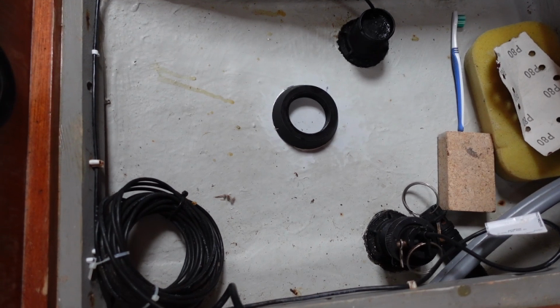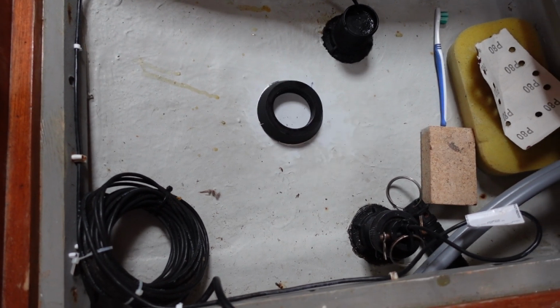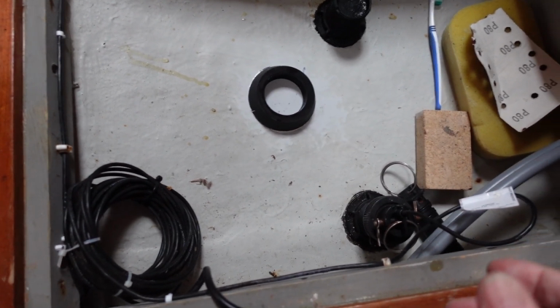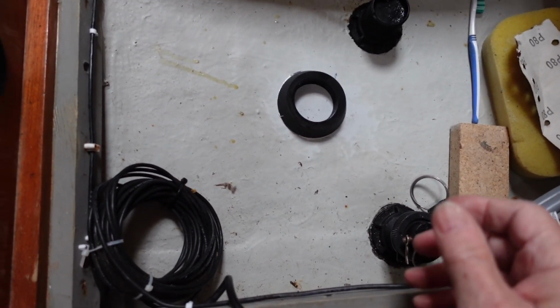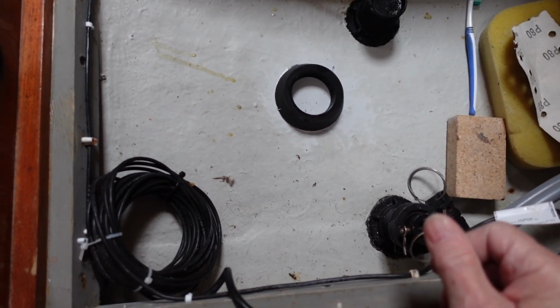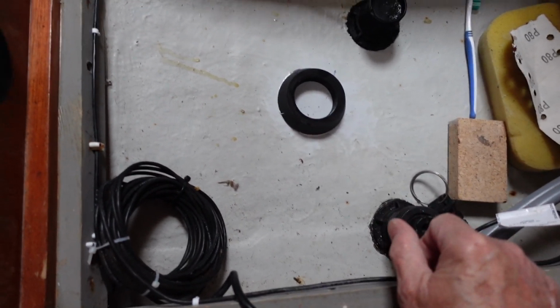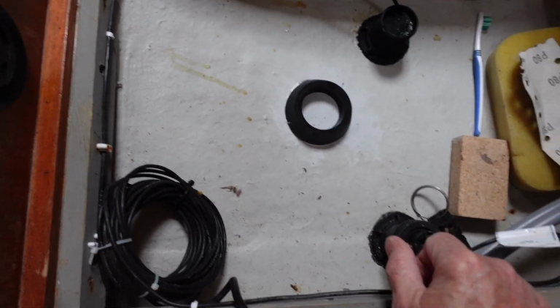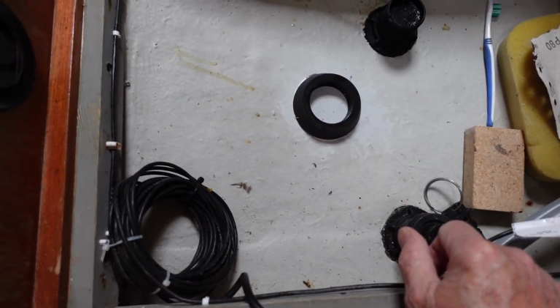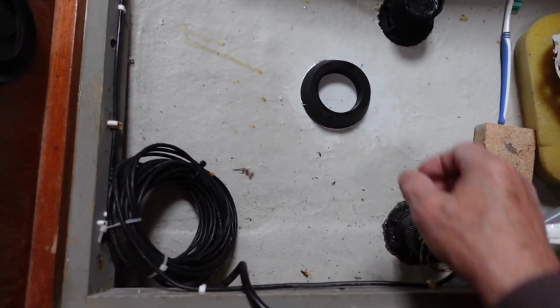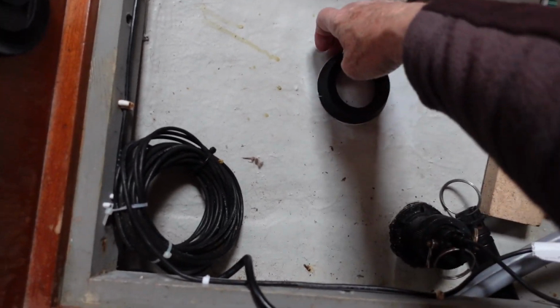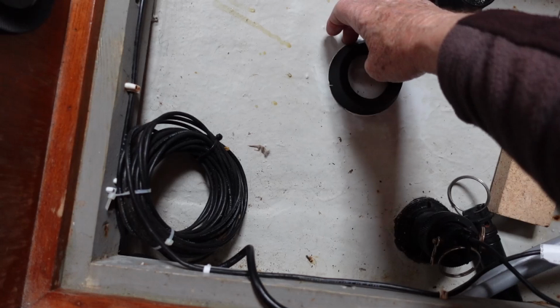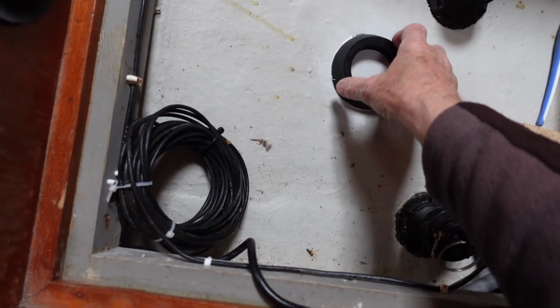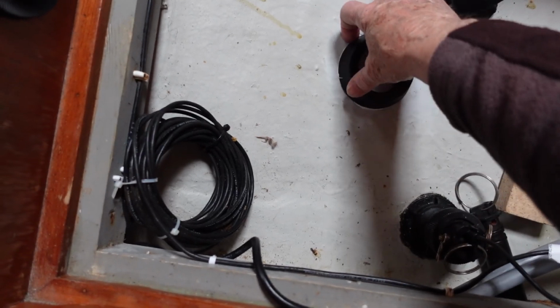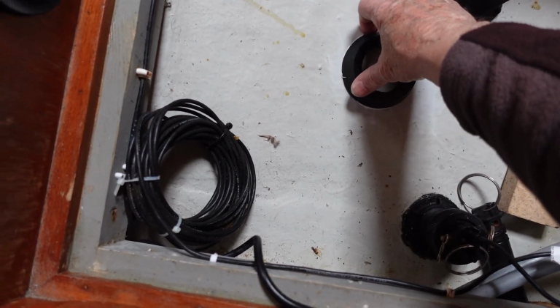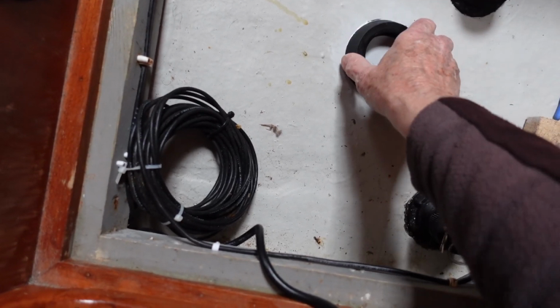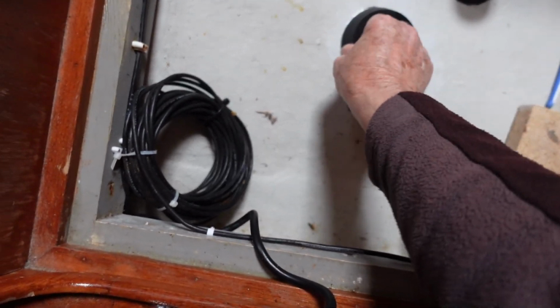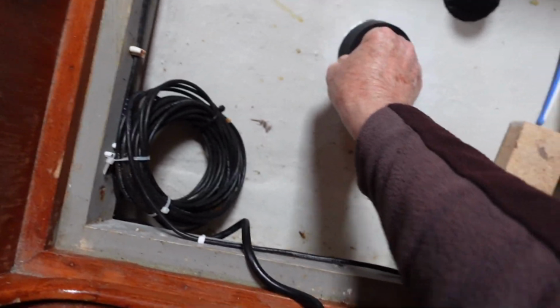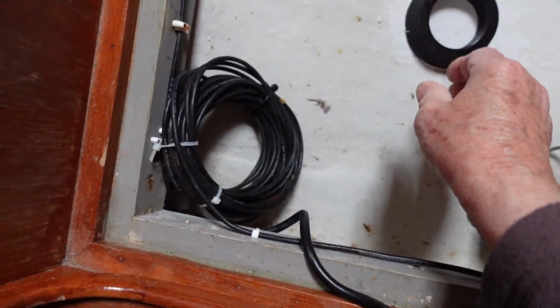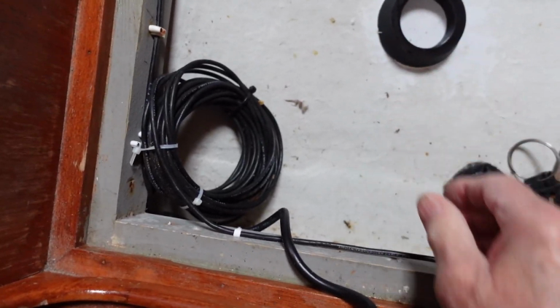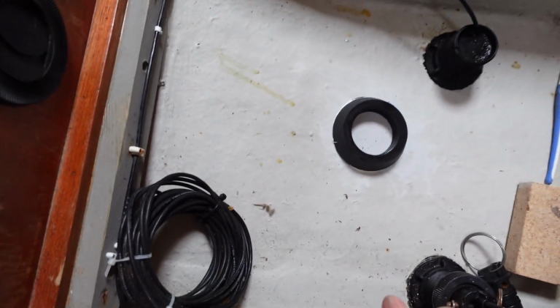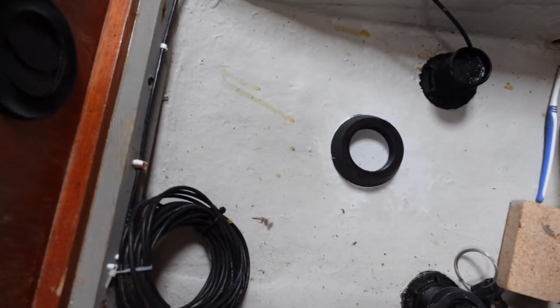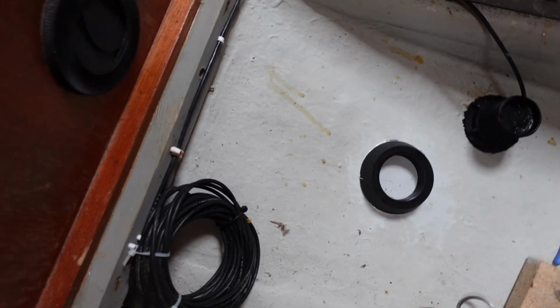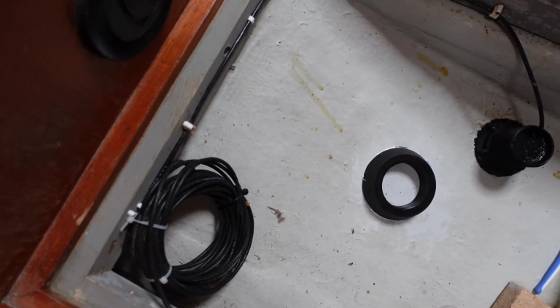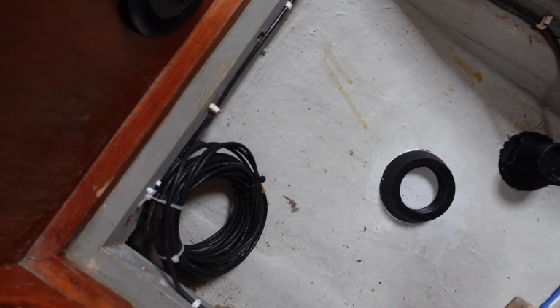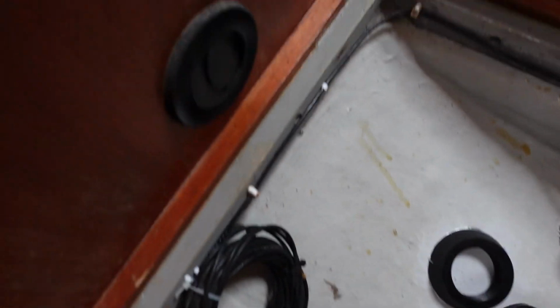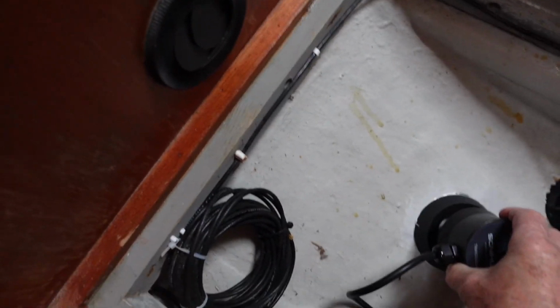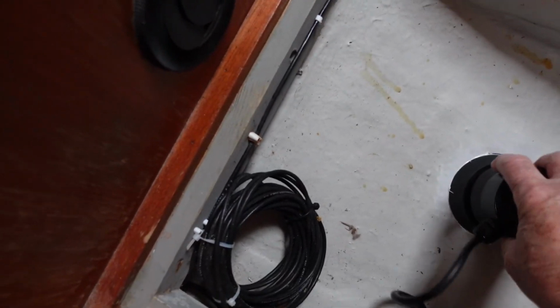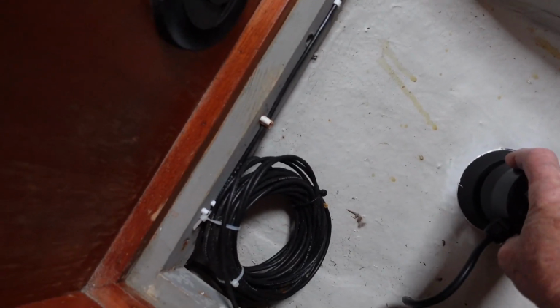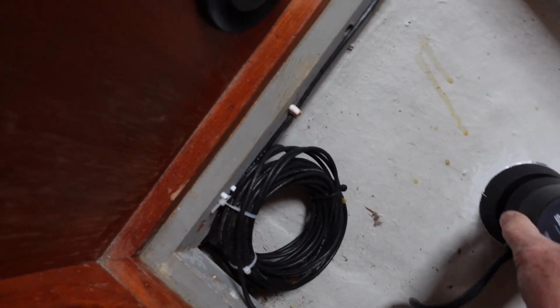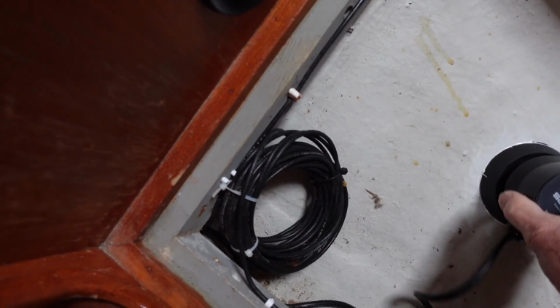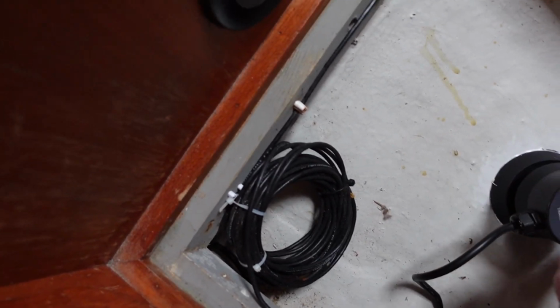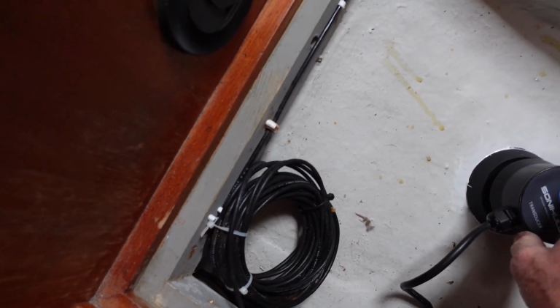The mounting ring has been here all night now, and the epoxy's gone off hard. It seems very firm there, no bother at all, and ready to screw the transducer in.